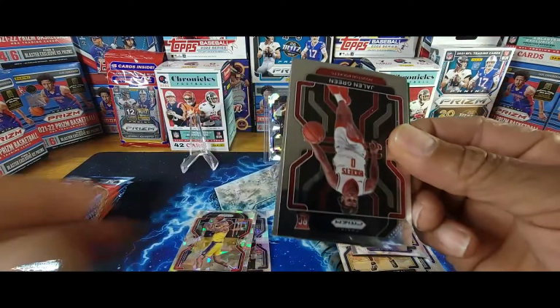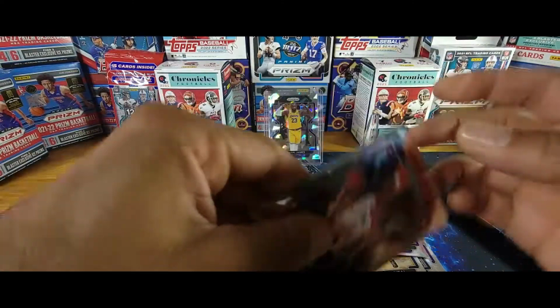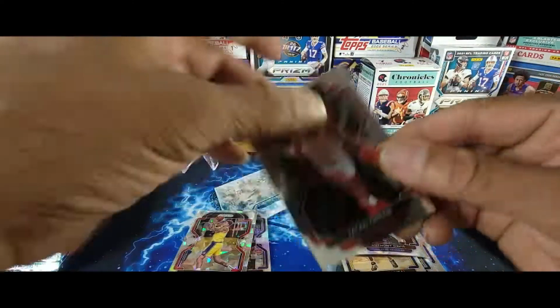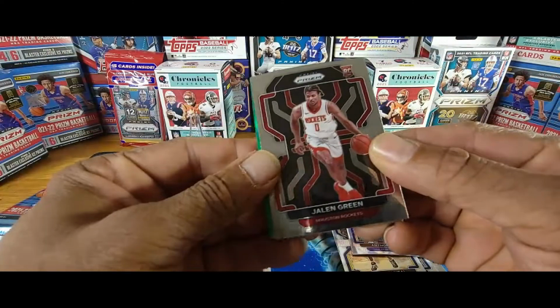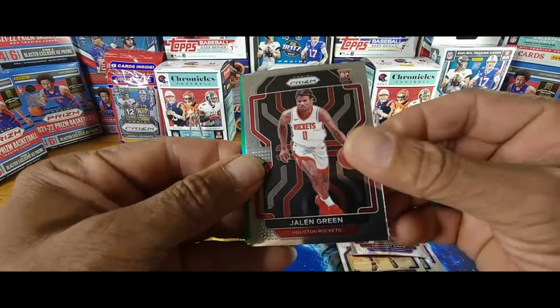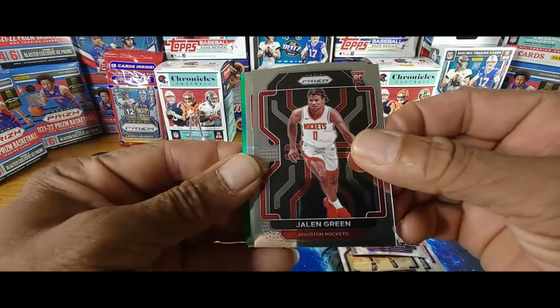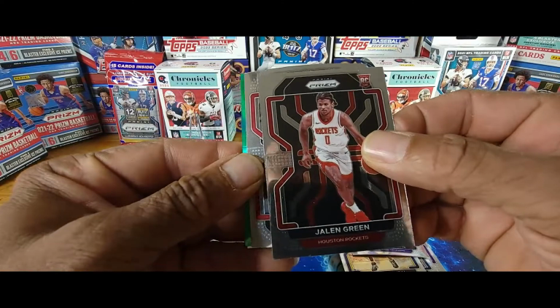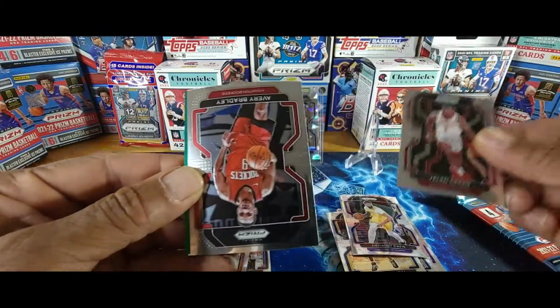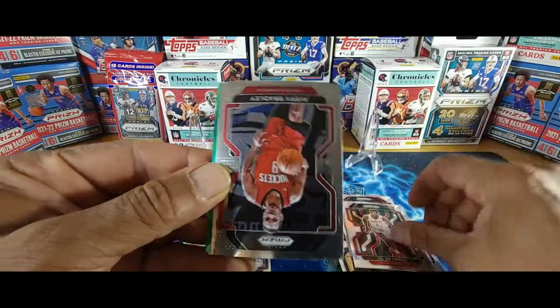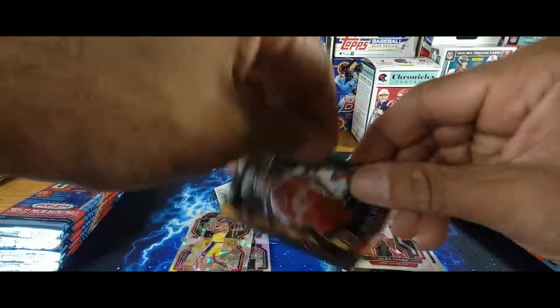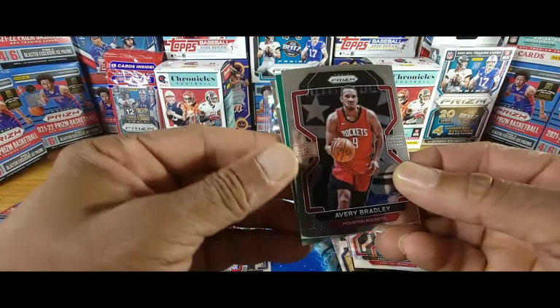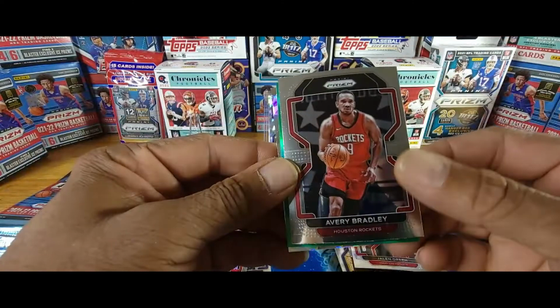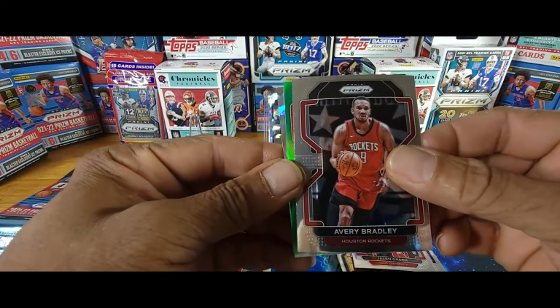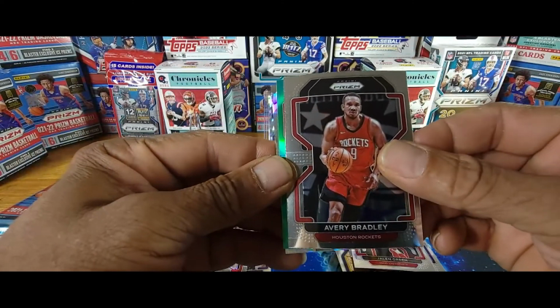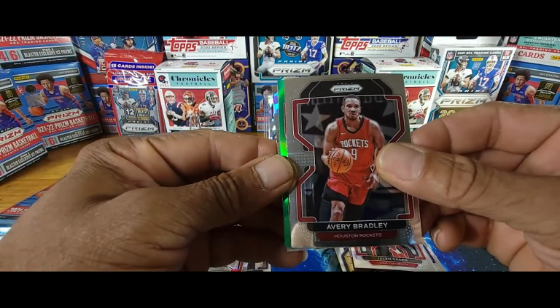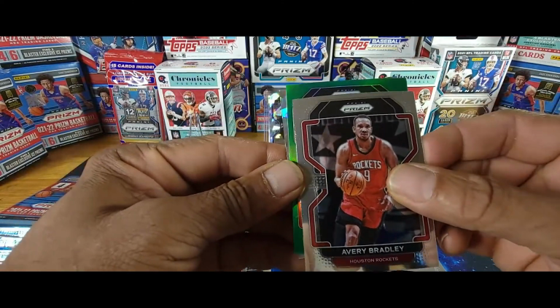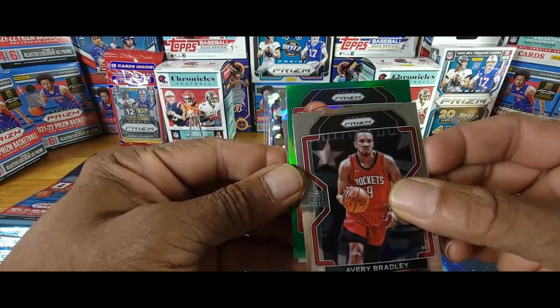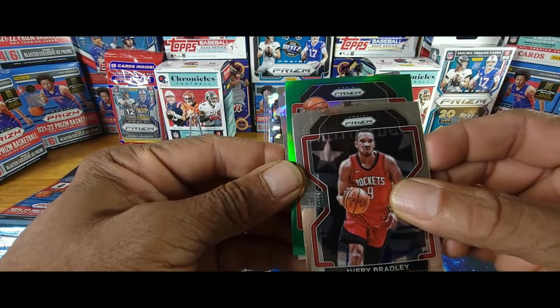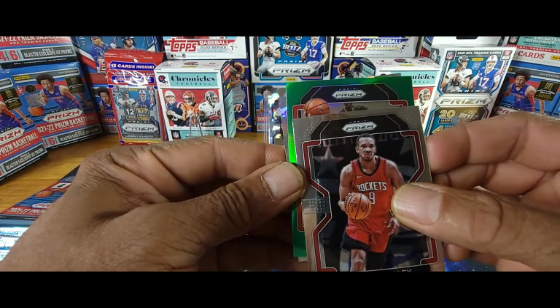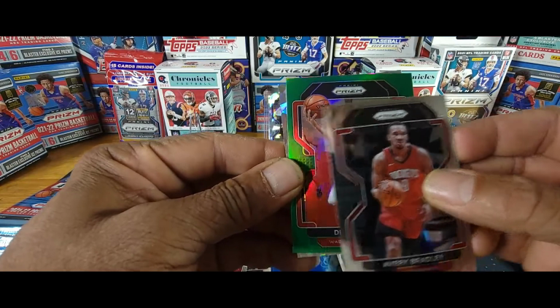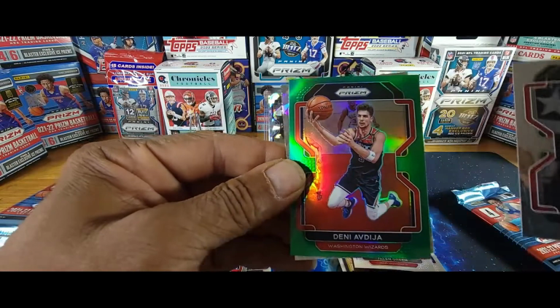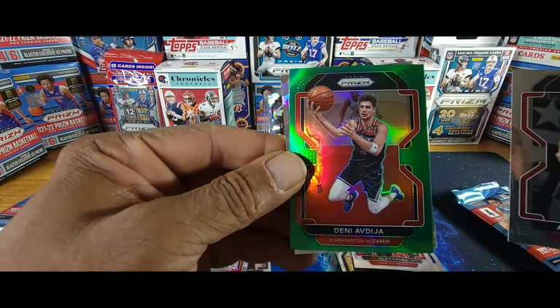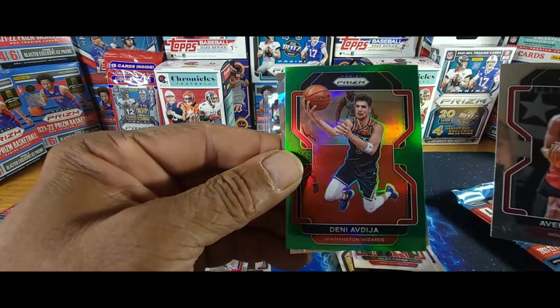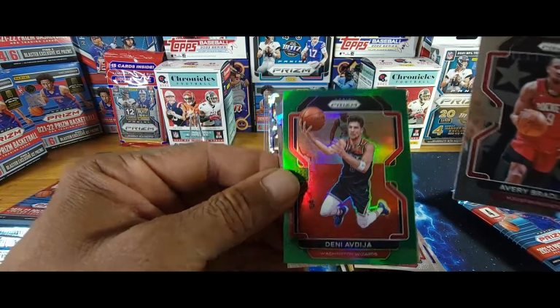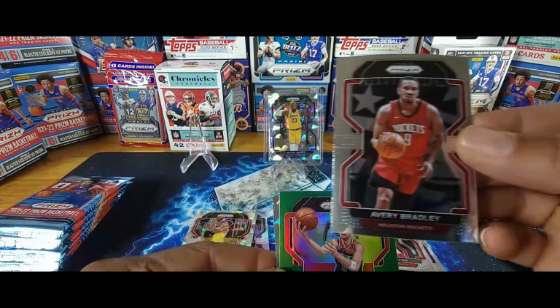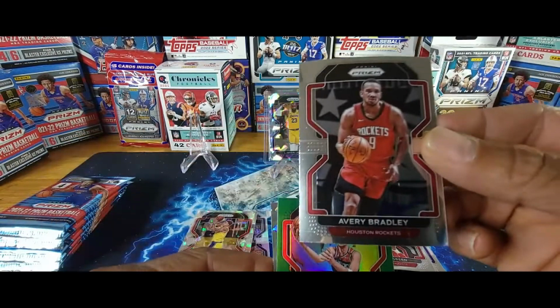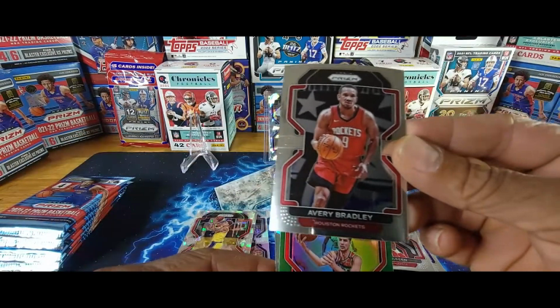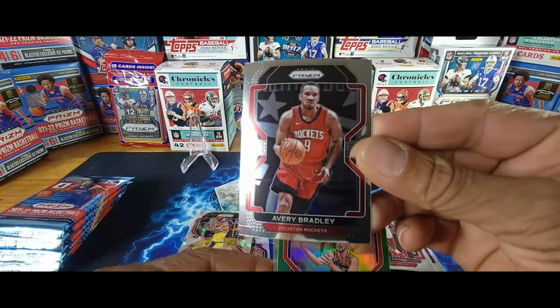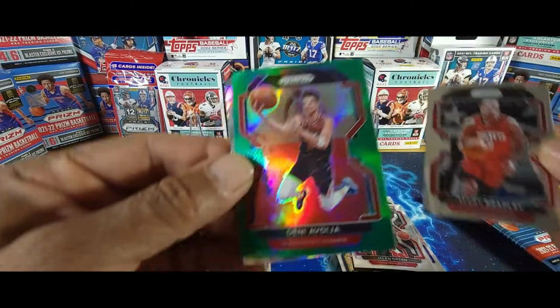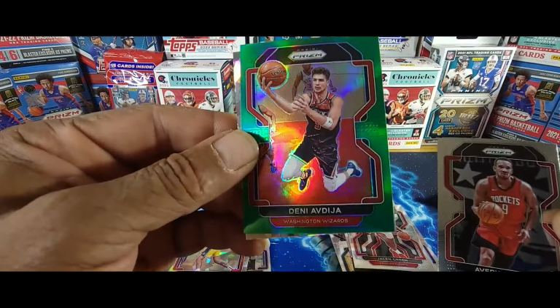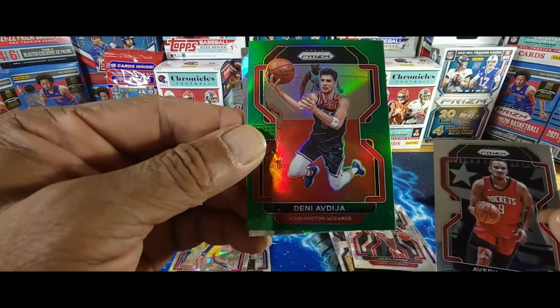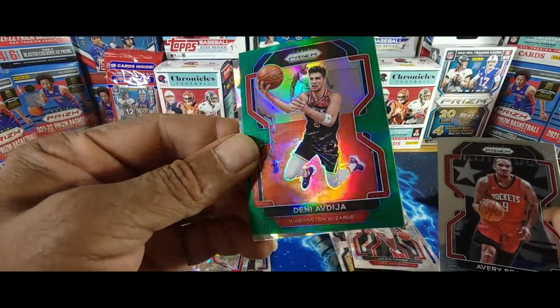Fourth pack: Jalen Green, Avery Bradley, and Deni Avdija.